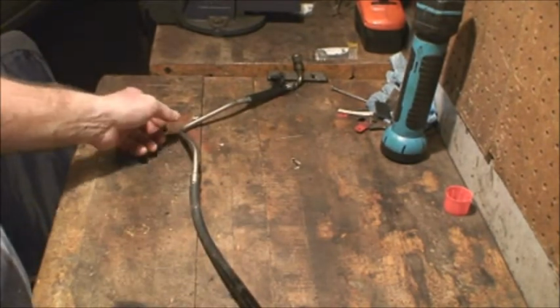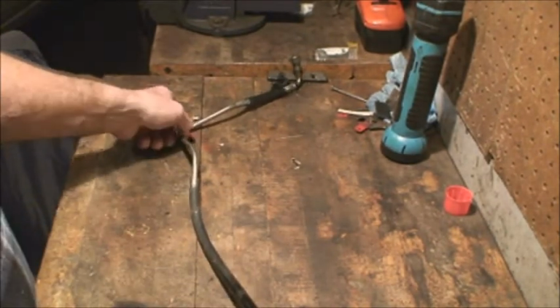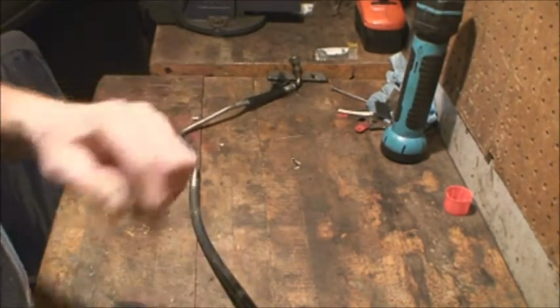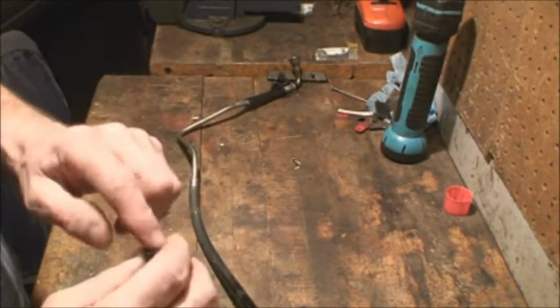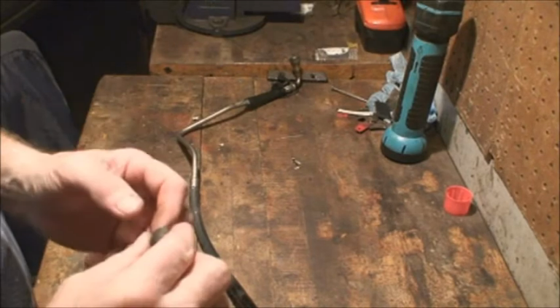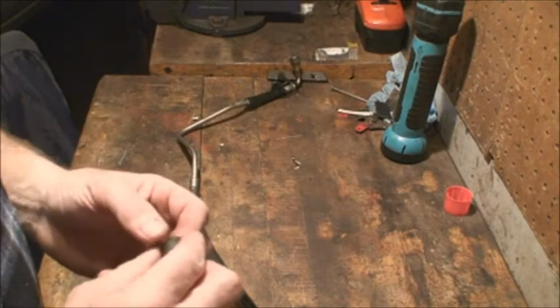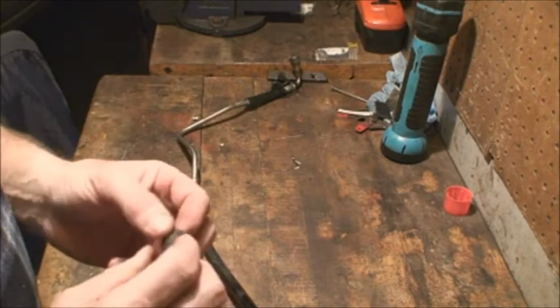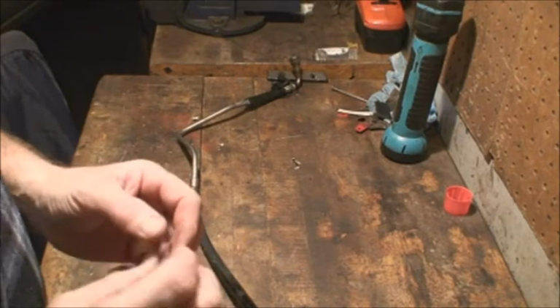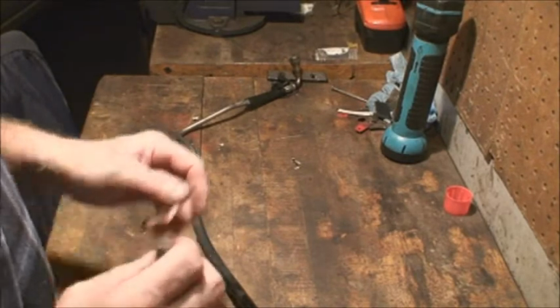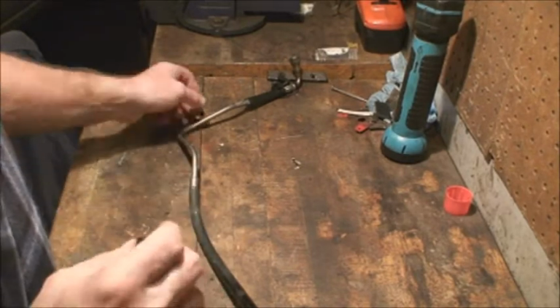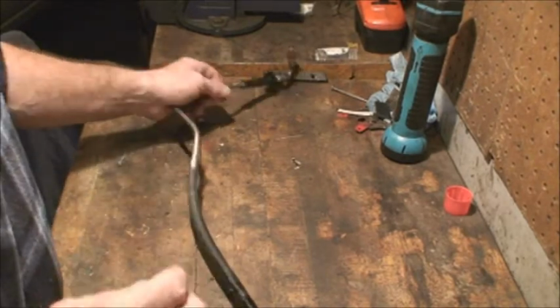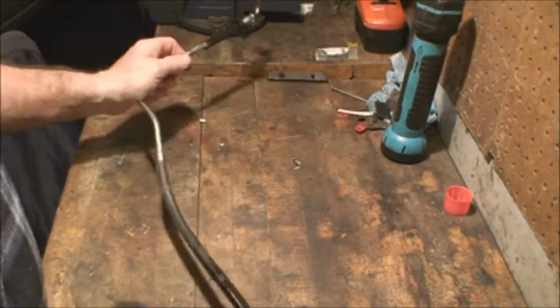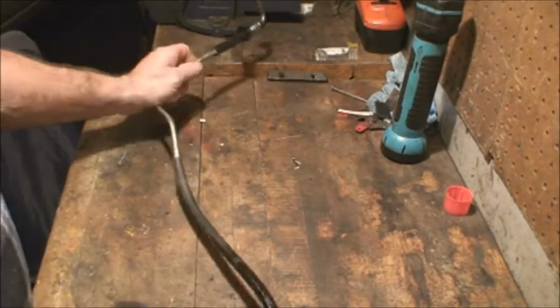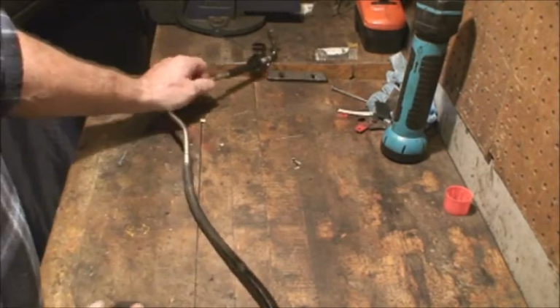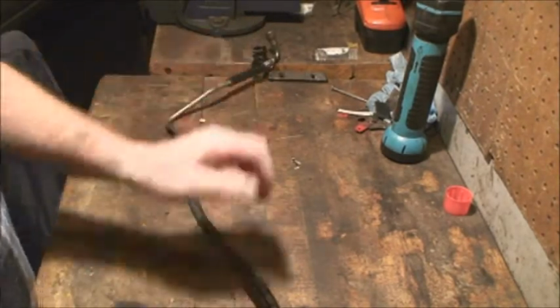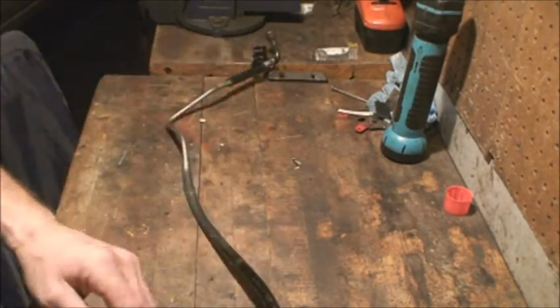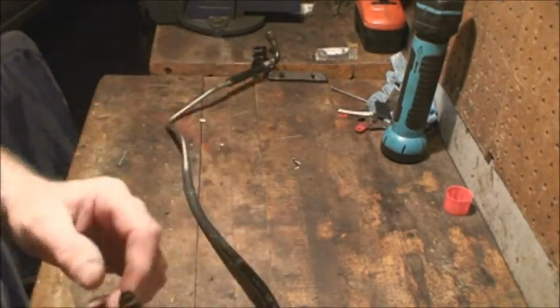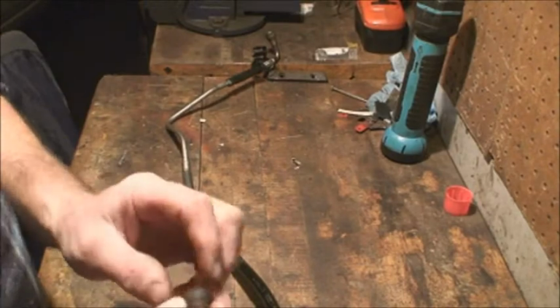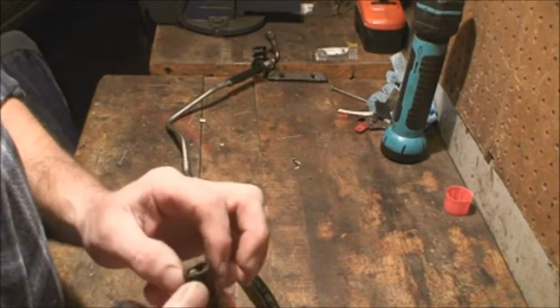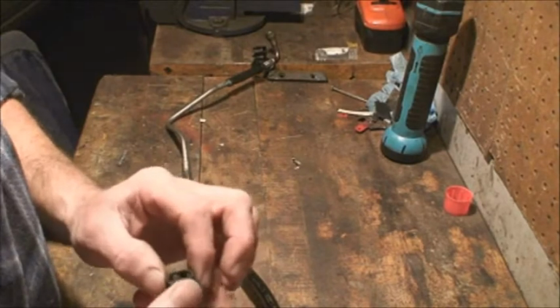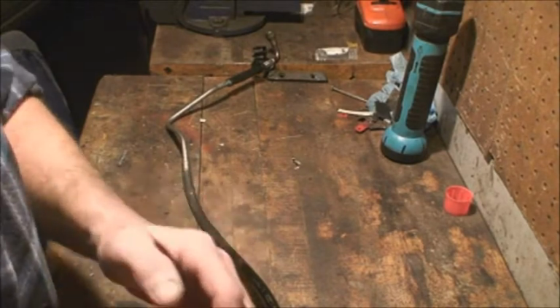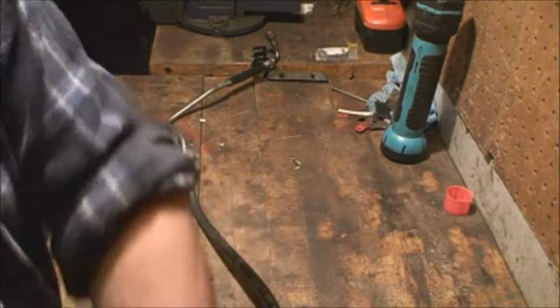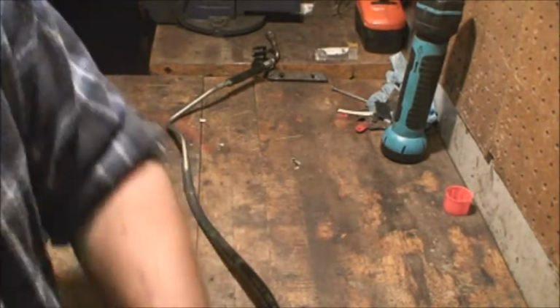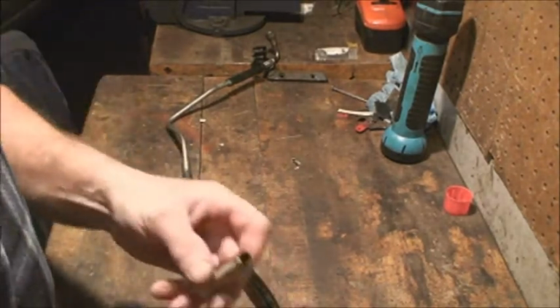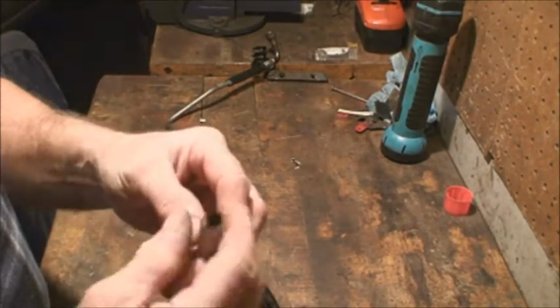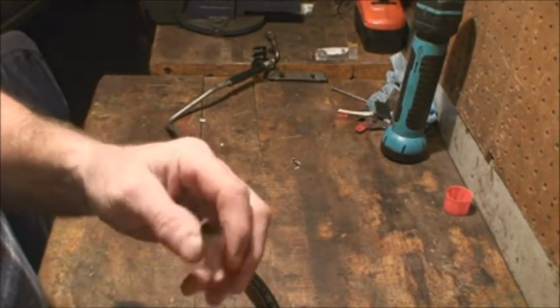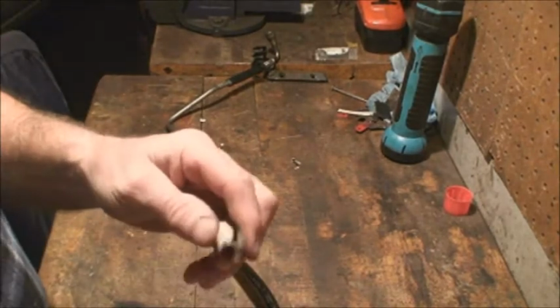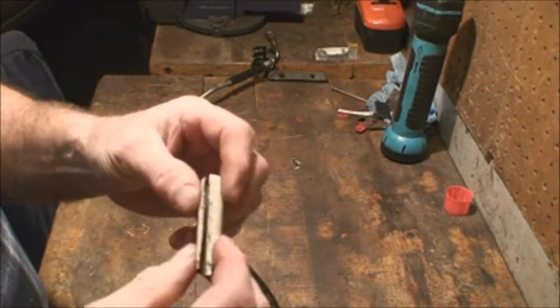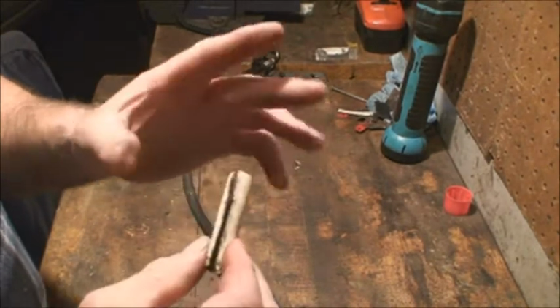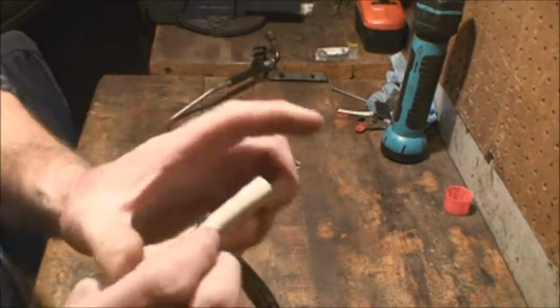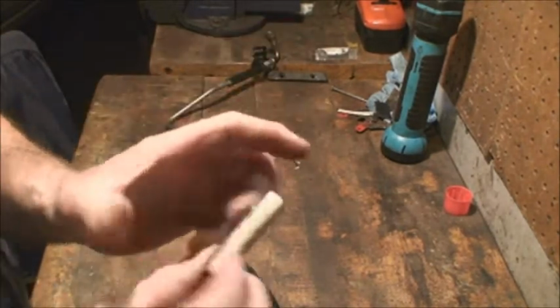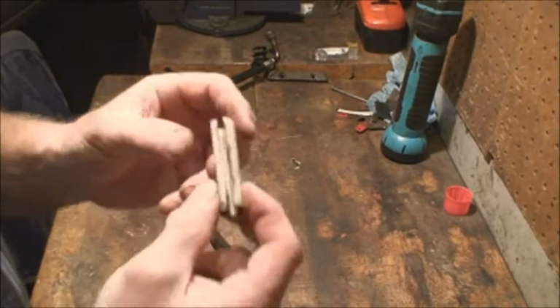I knew it was called a quick connect, and I played and played and played and got sick and tired of playing with it. So I said, well, I can figure this out. I took a piece of pipe — I think it was a piece off a broom handle — and cut it down.